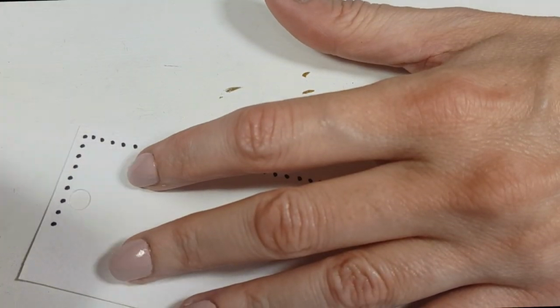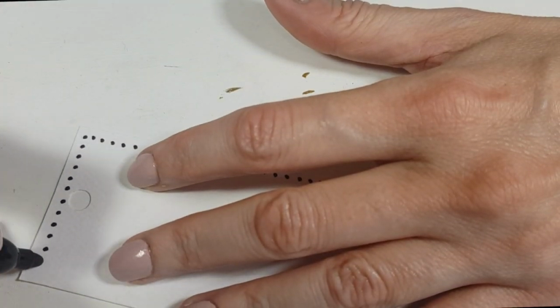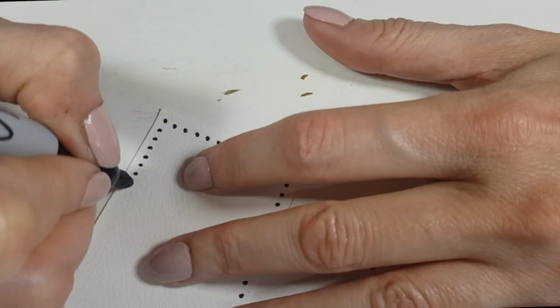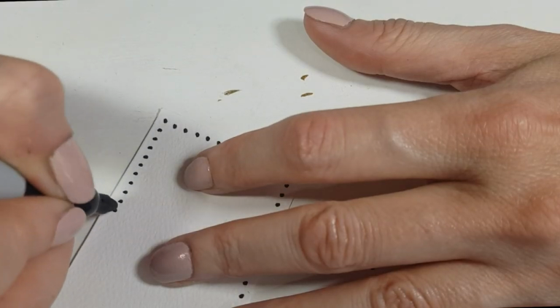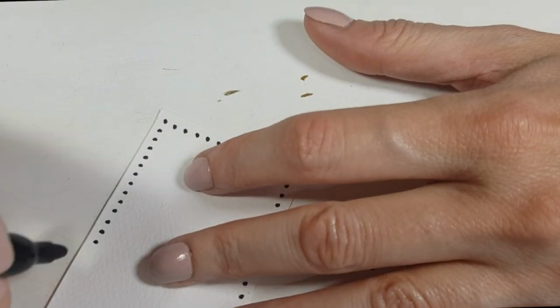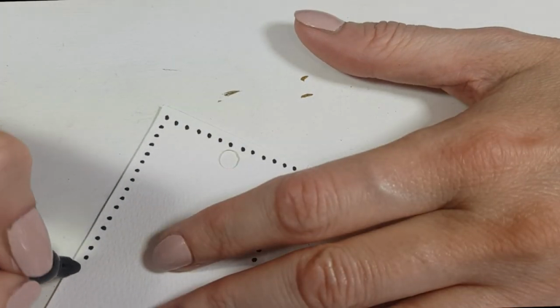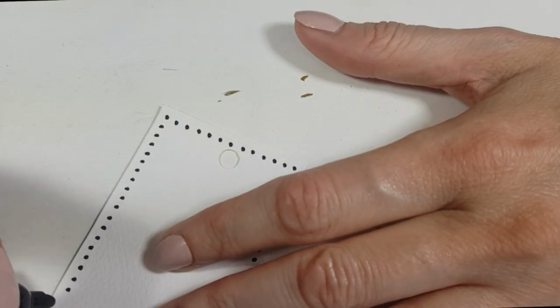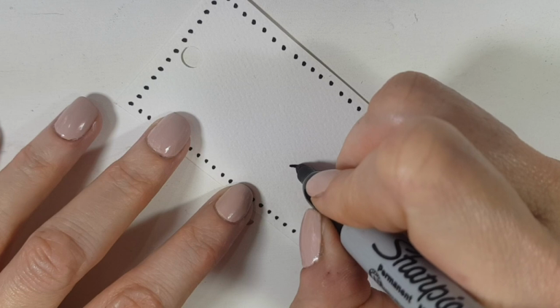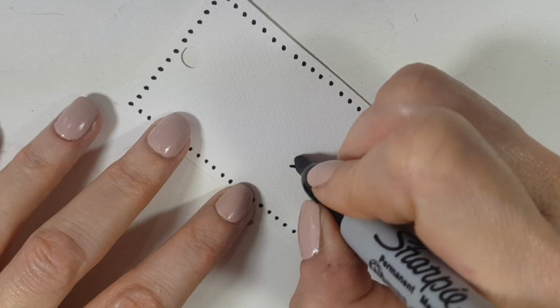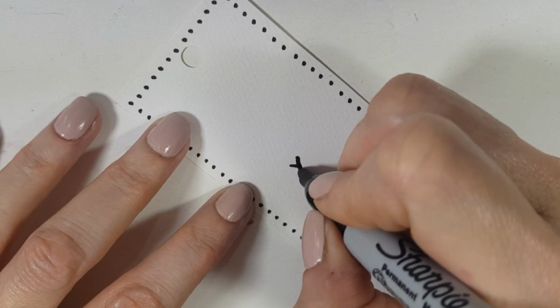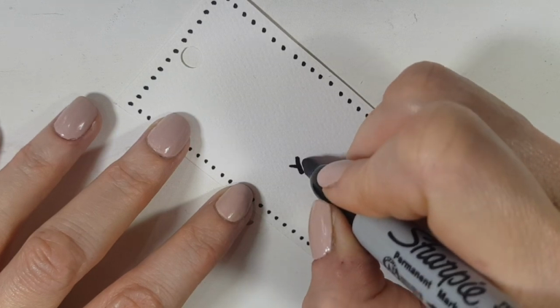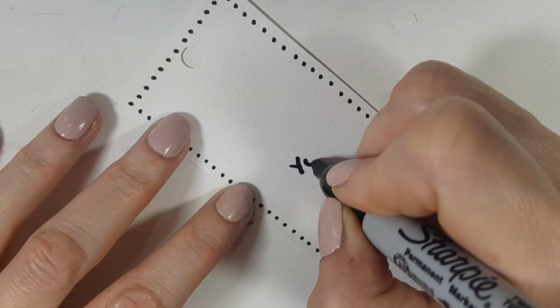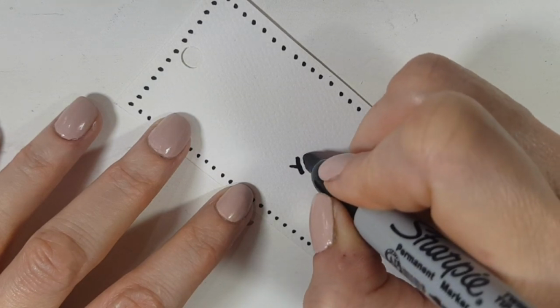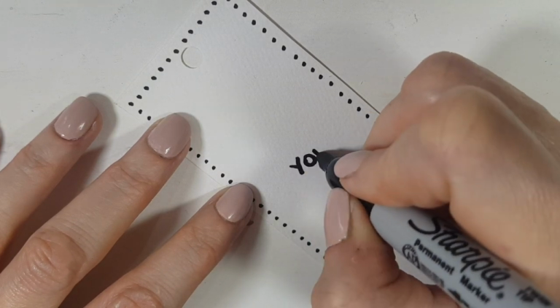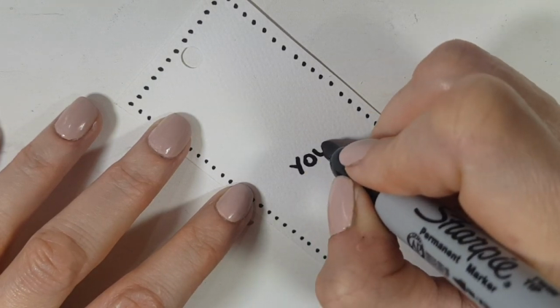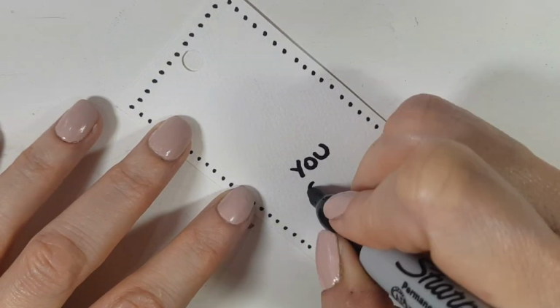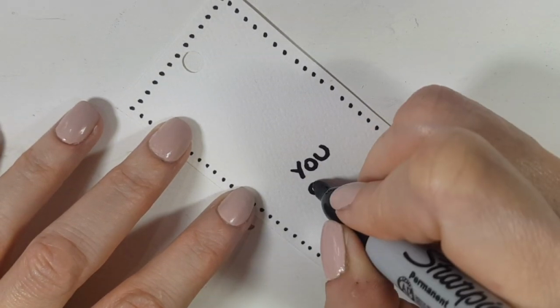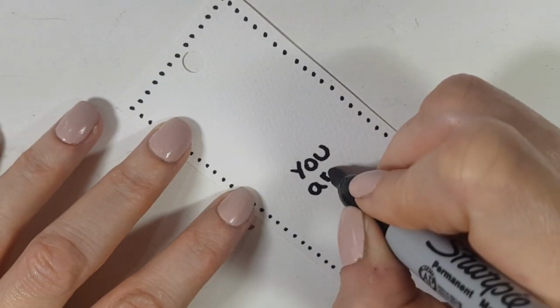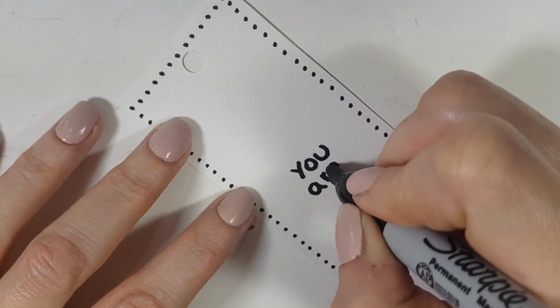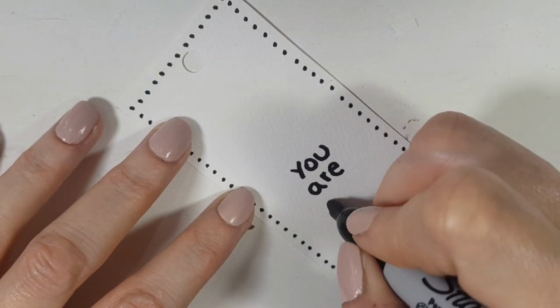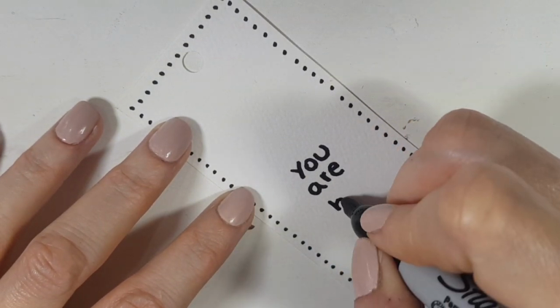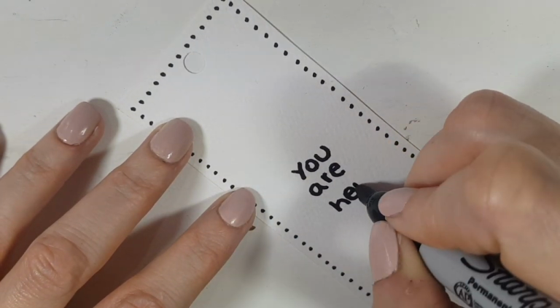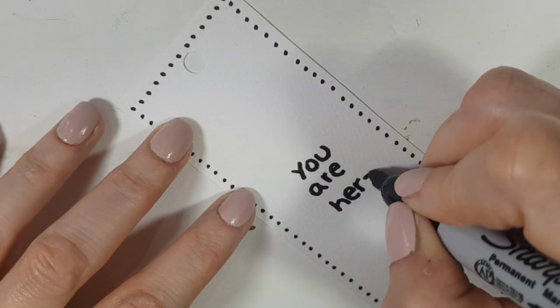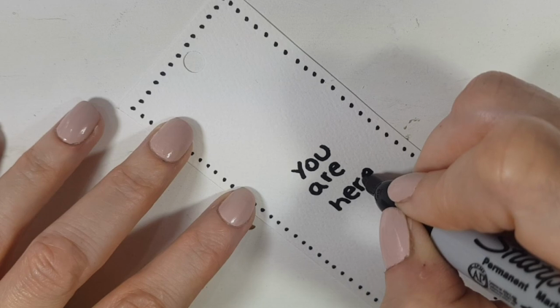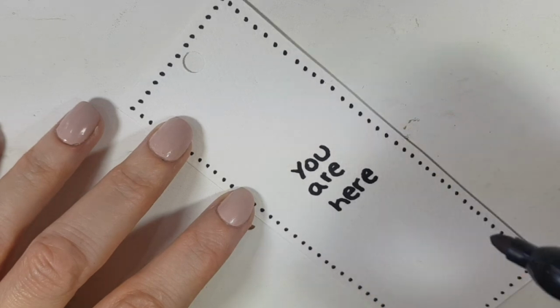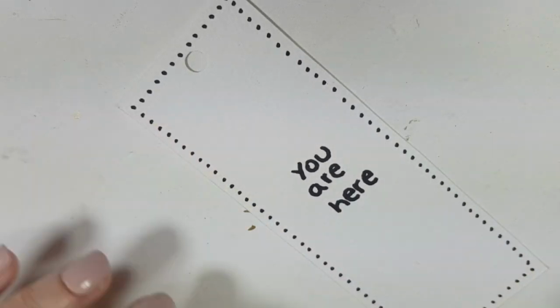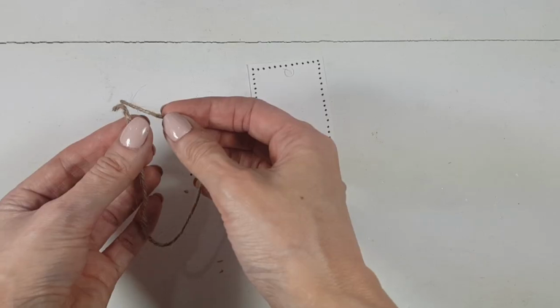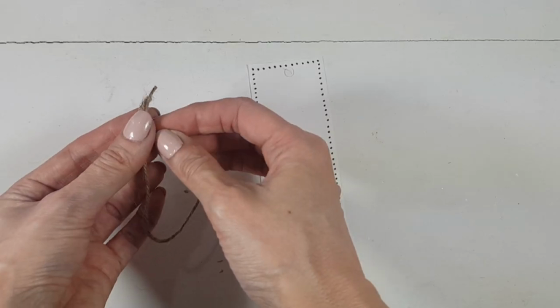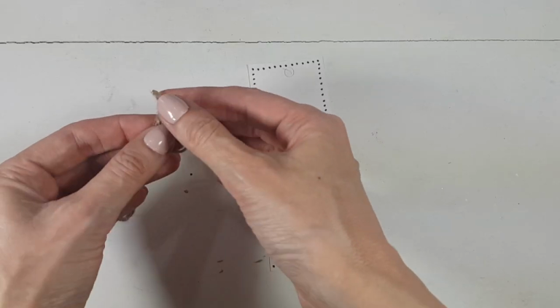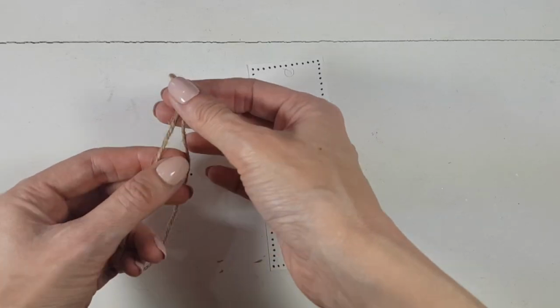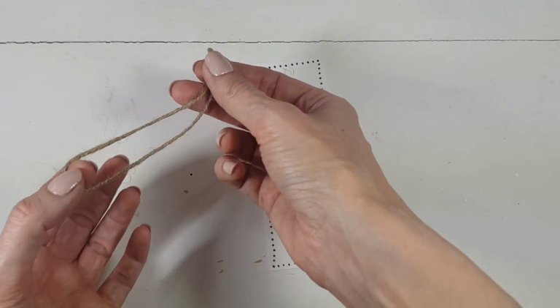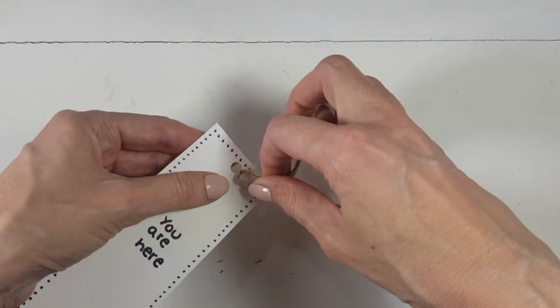In the center, I'm just going to write 'You Are Here.' I'm kind of guiding myself from the 'You Are Here' mark that you get from maps at malls.